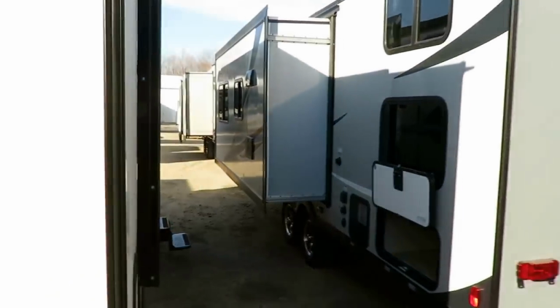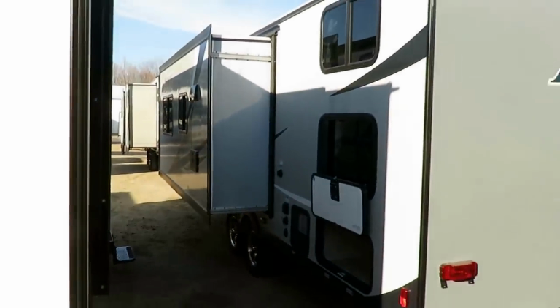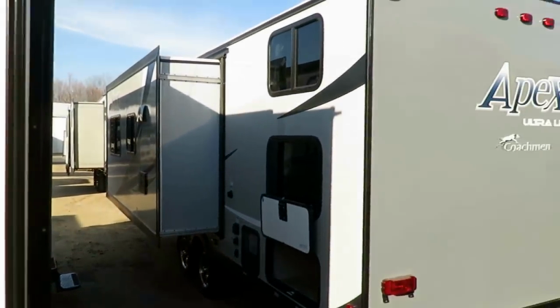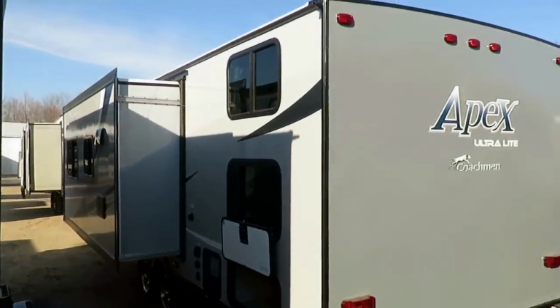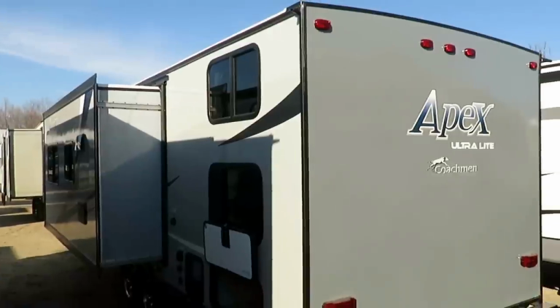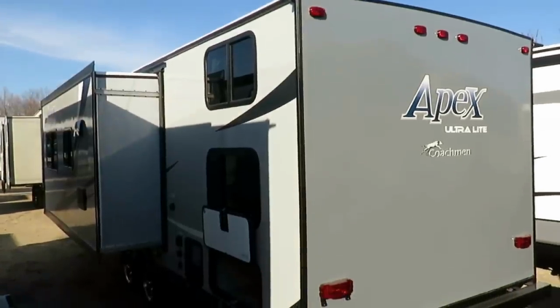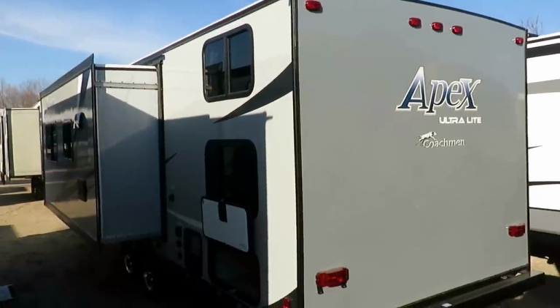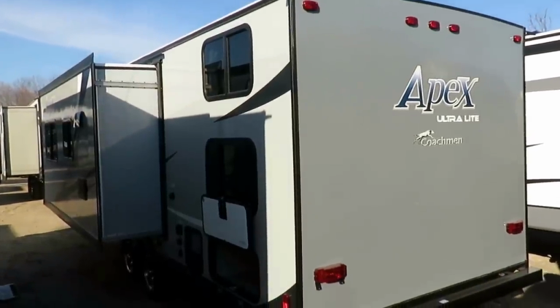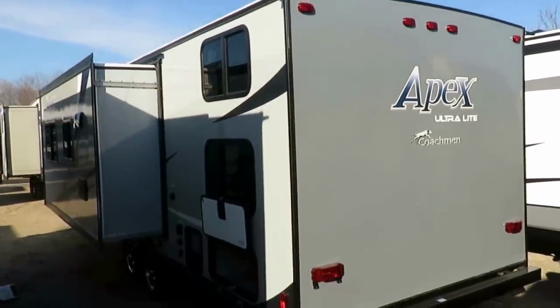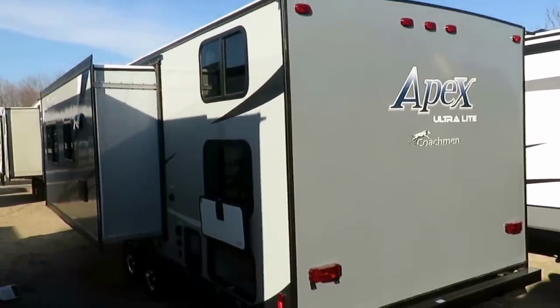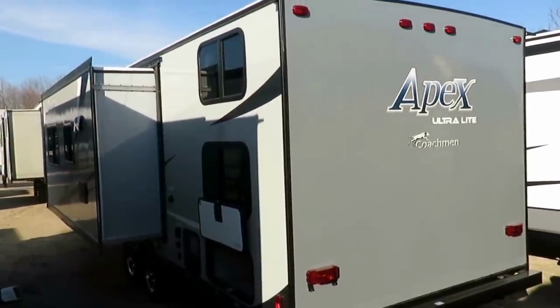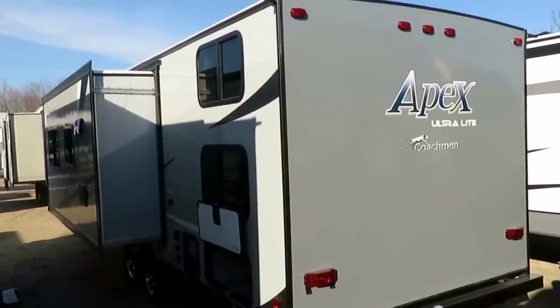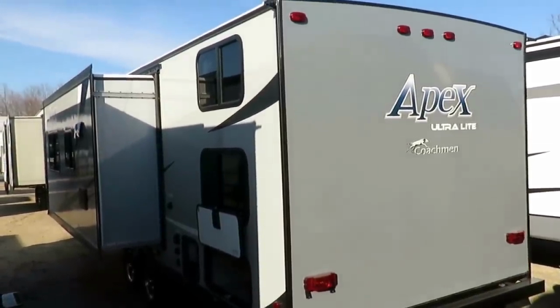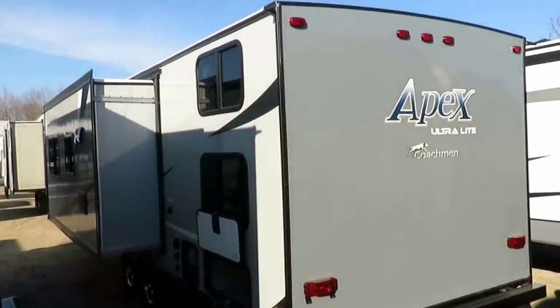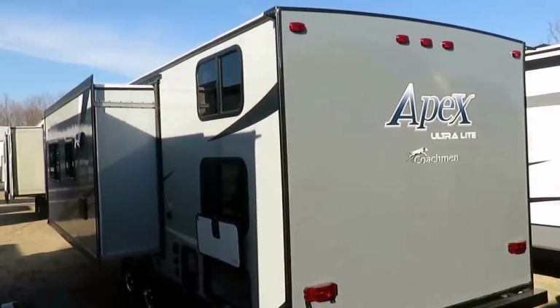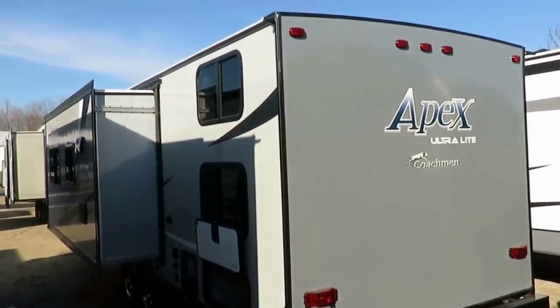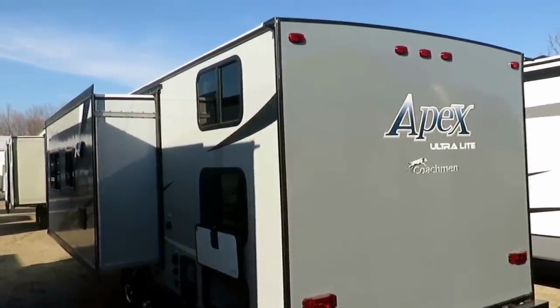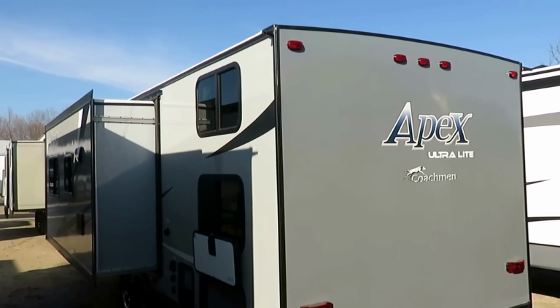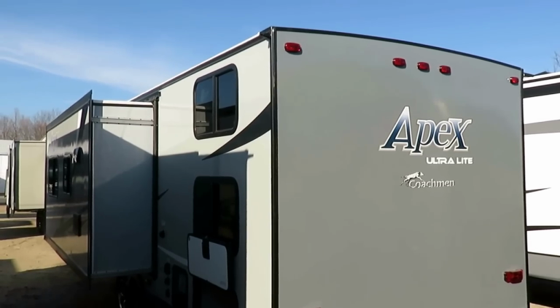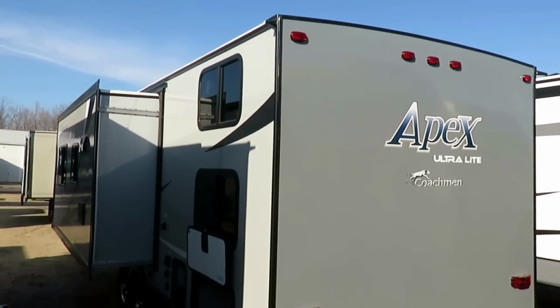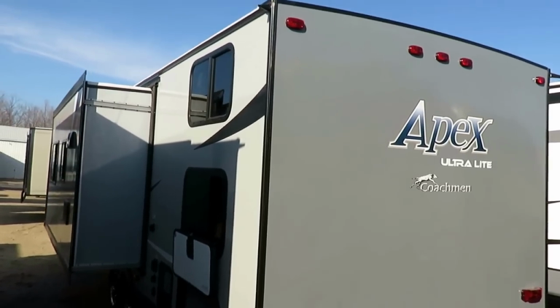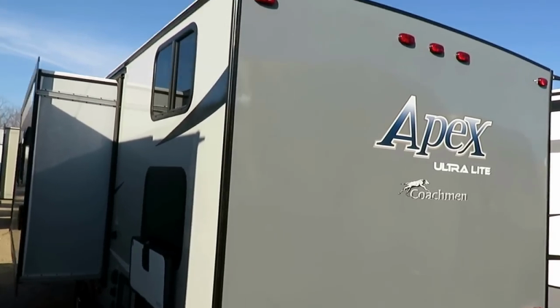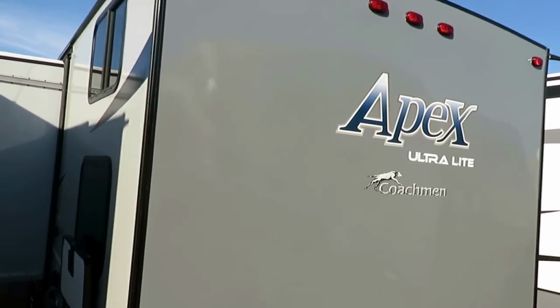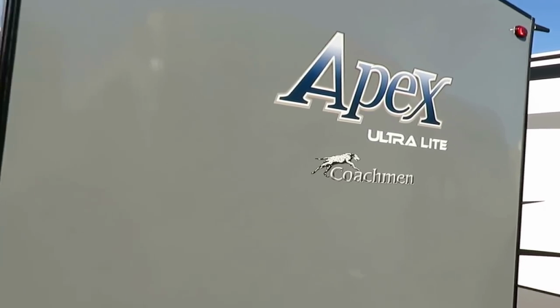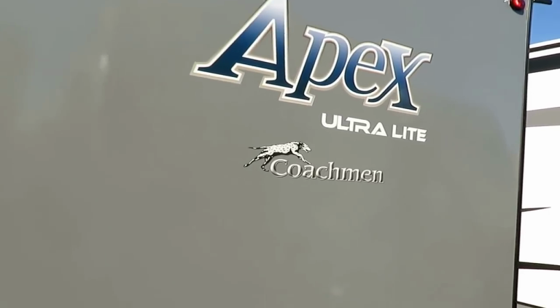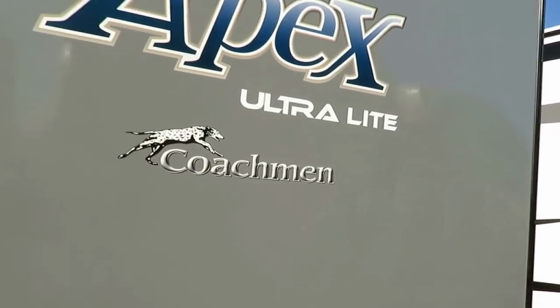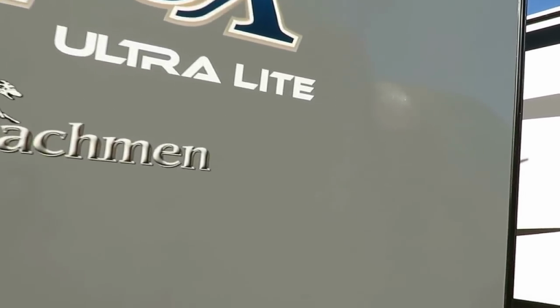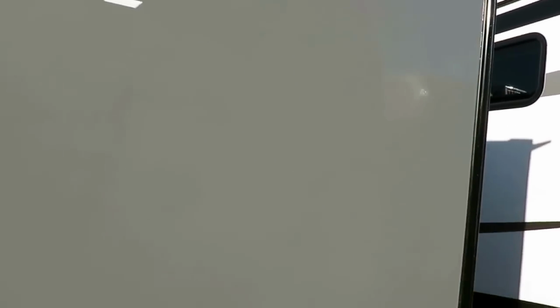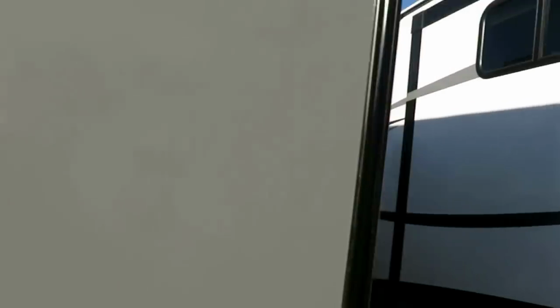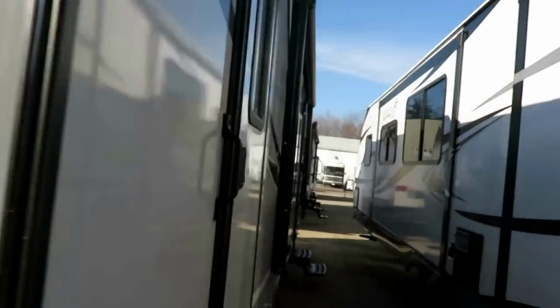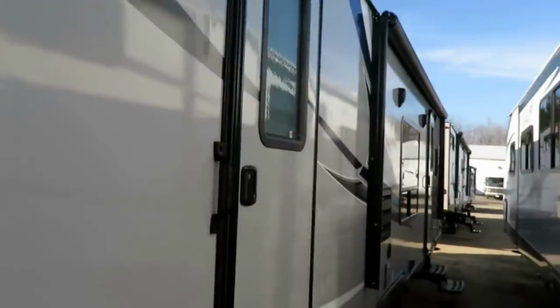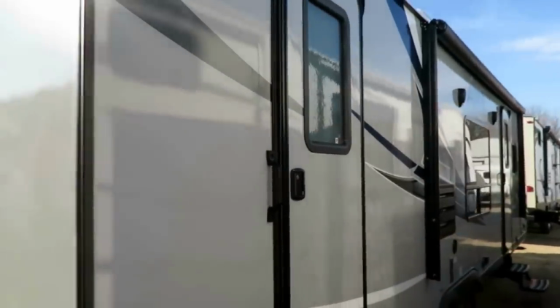Nice aluminum wheels, of course. Tell me this thing doesn't look great — how many trailers can you walk behind and say, wow, that still looks good? And this is one of them. They've done such a good job with their color contrast and really nailed it. Their designer did a very good job.